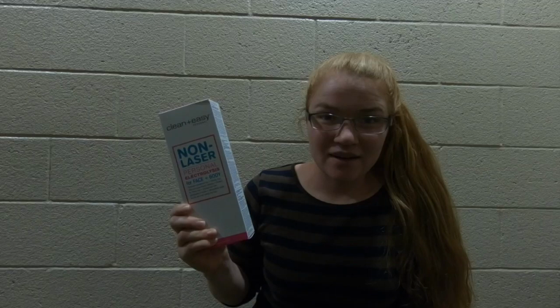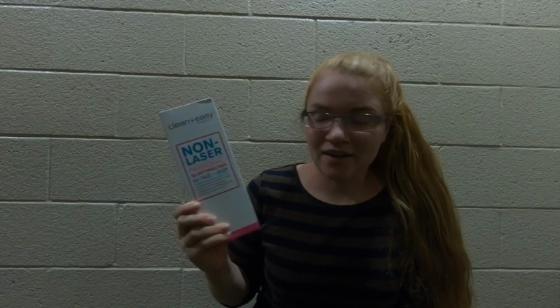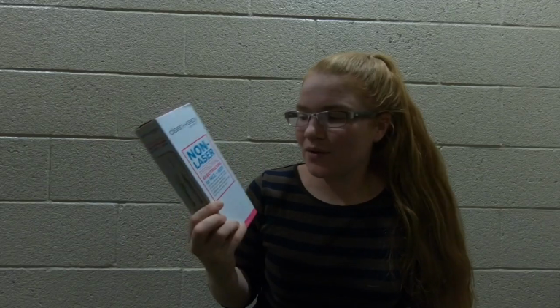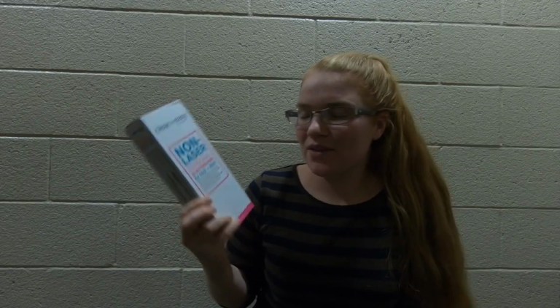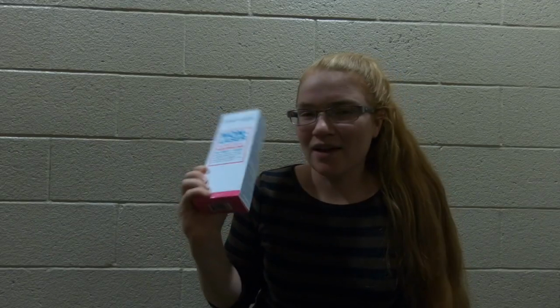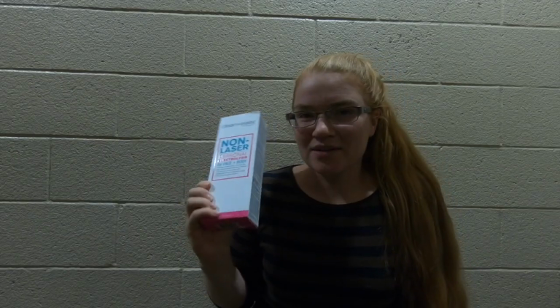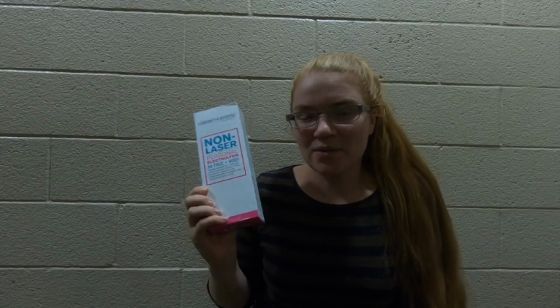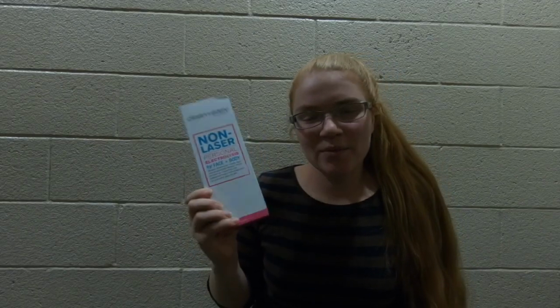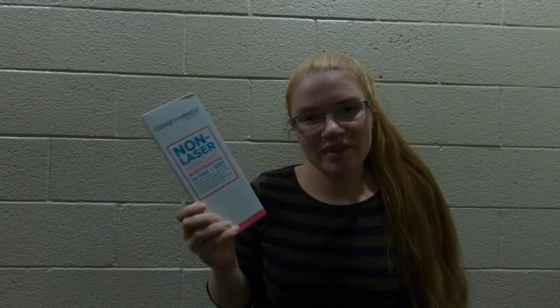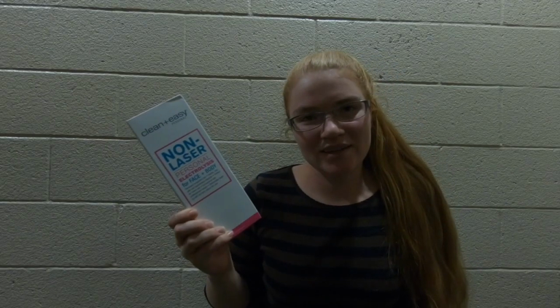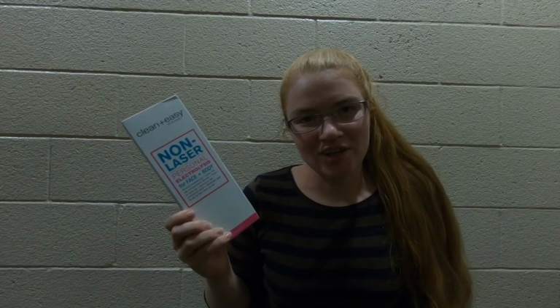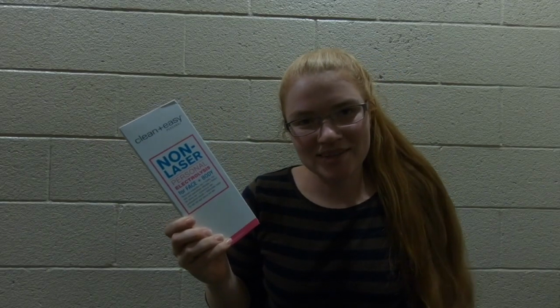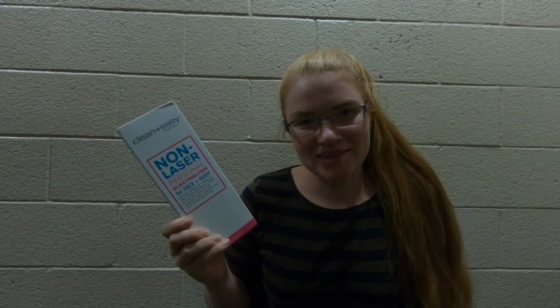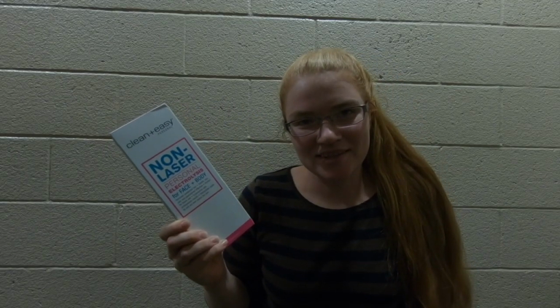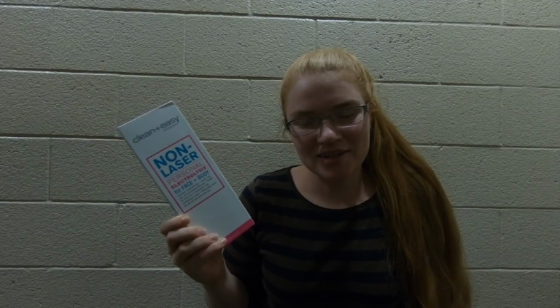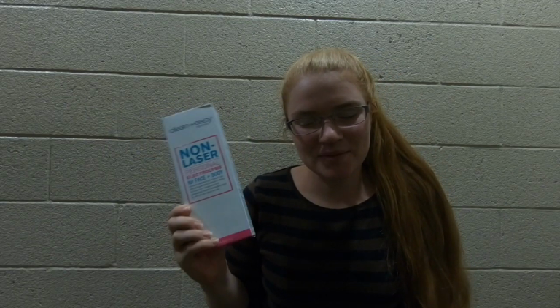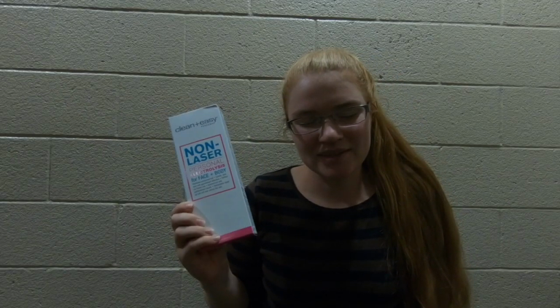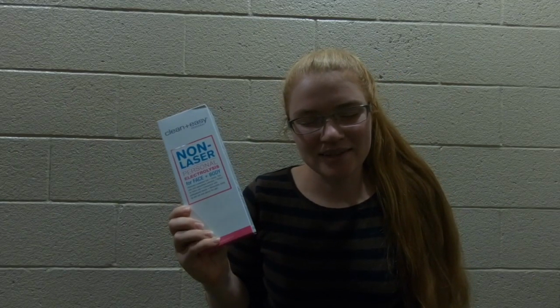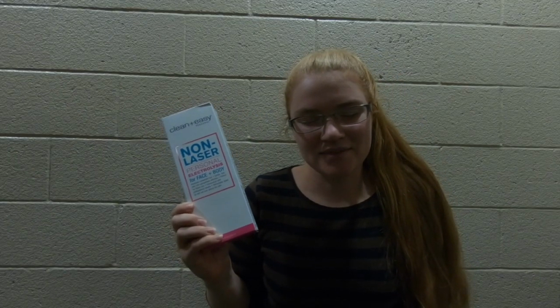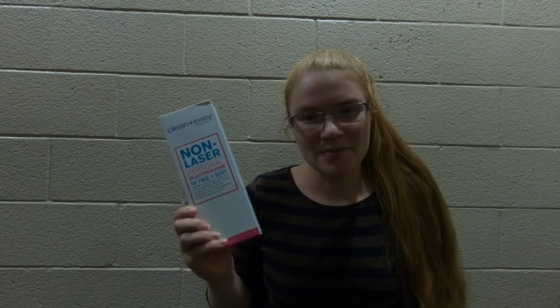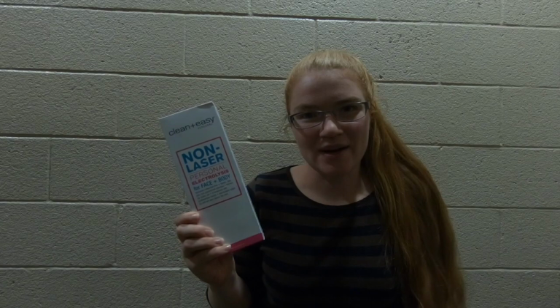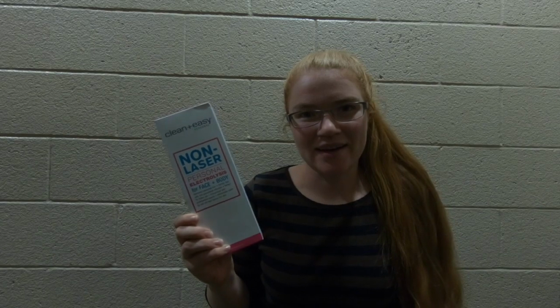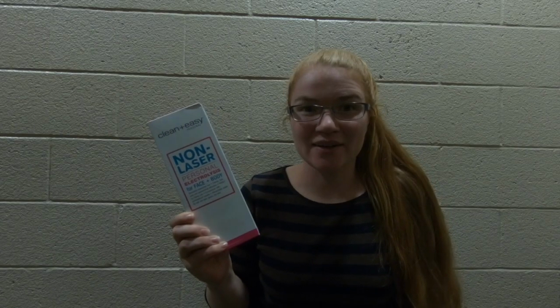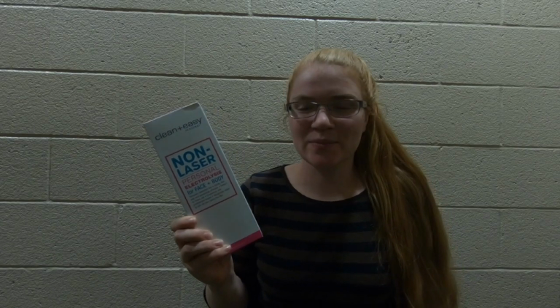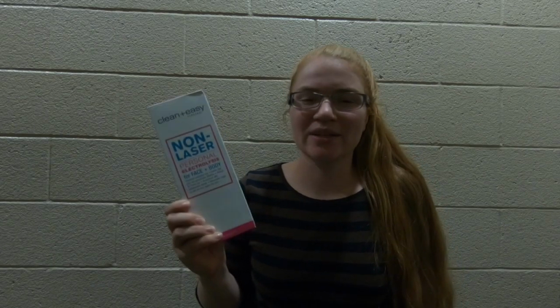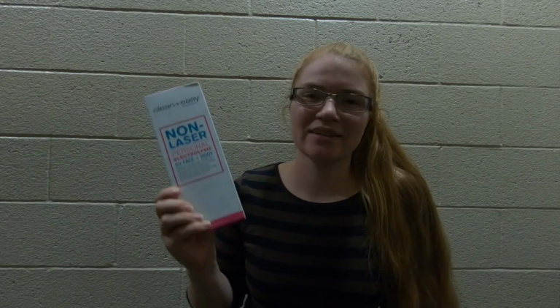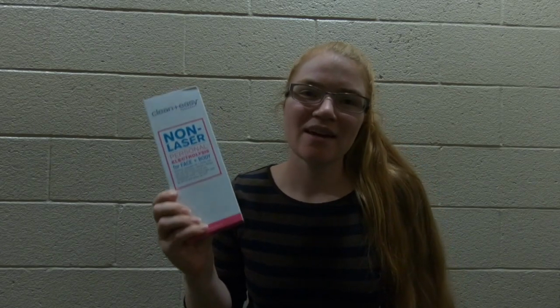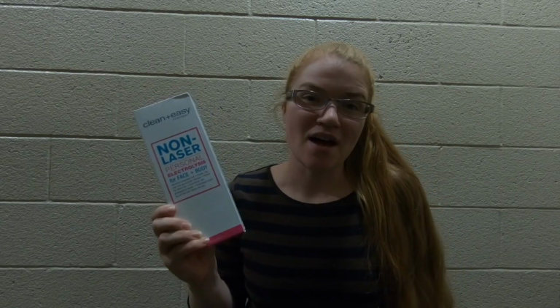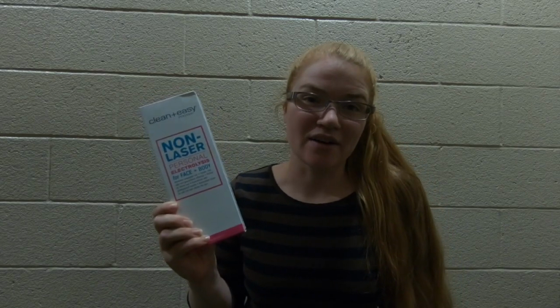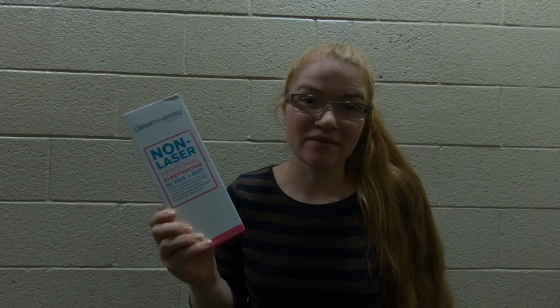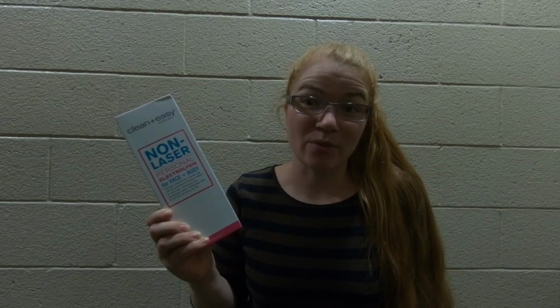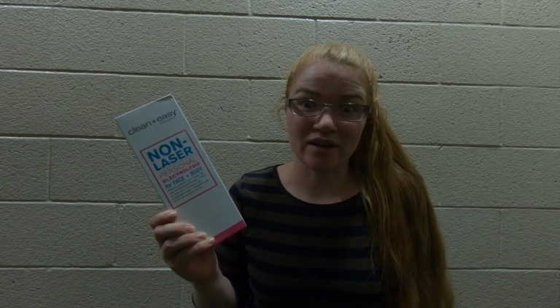Hello, so I bought the electrolysis device and I just wanted to give my honest opinion of the product.